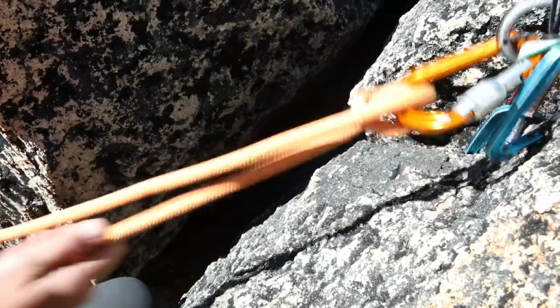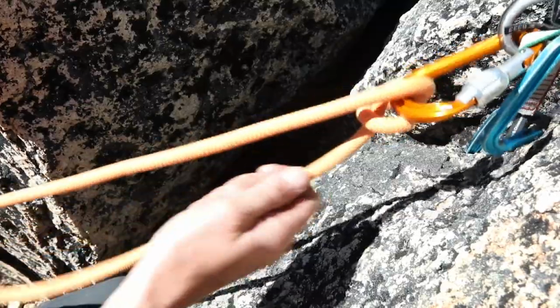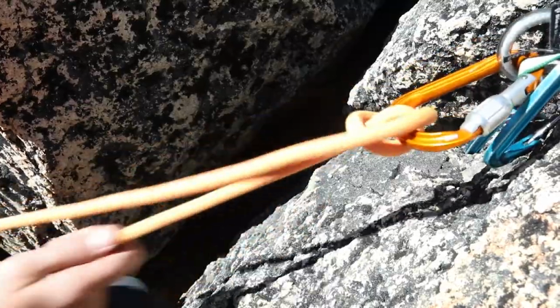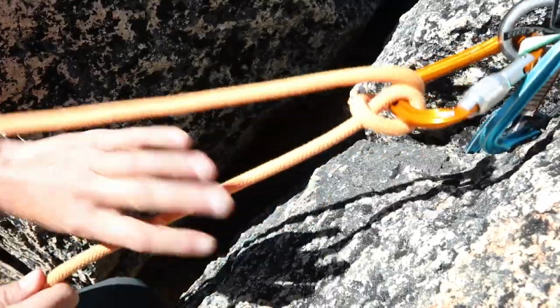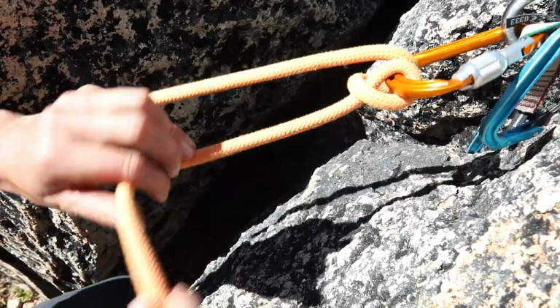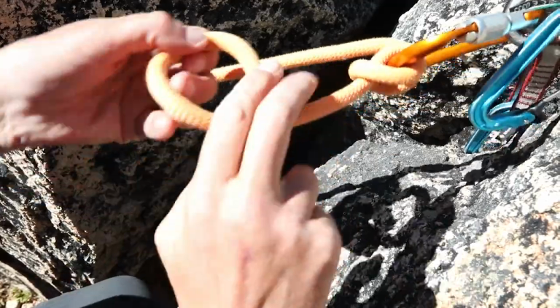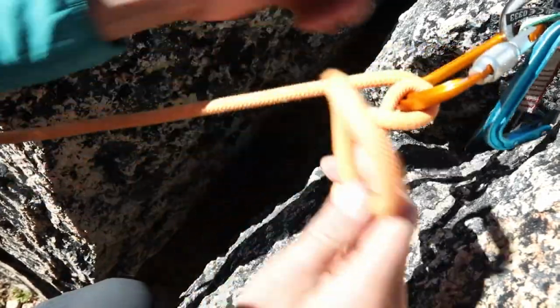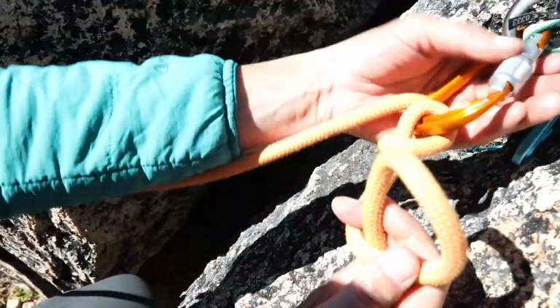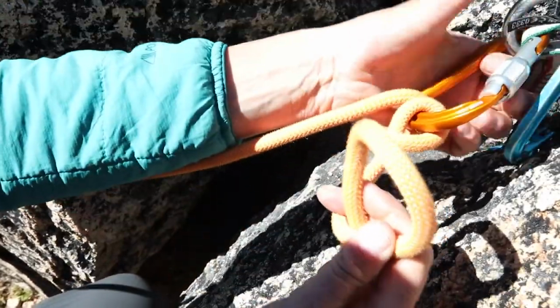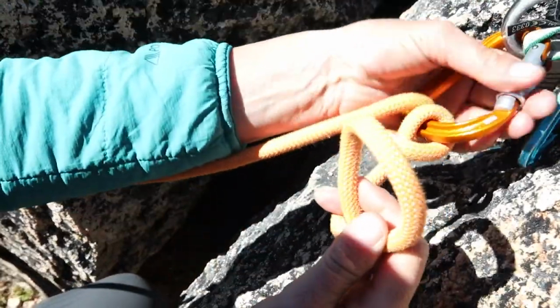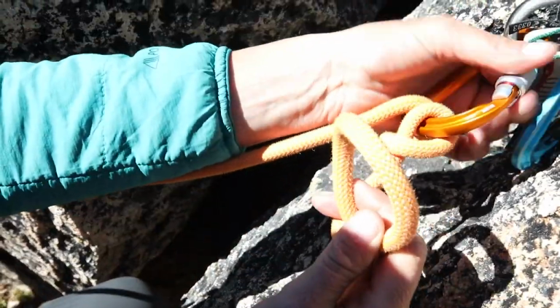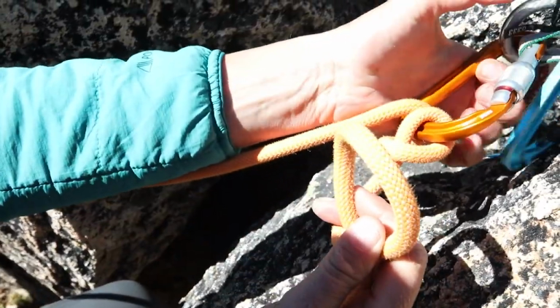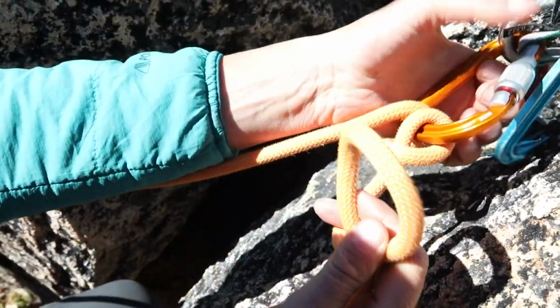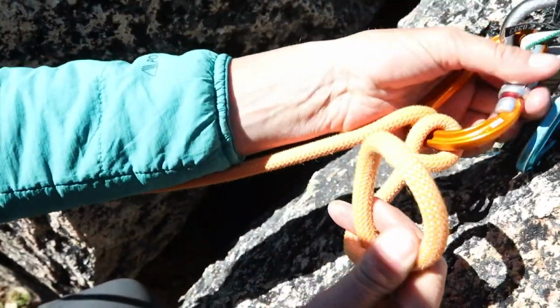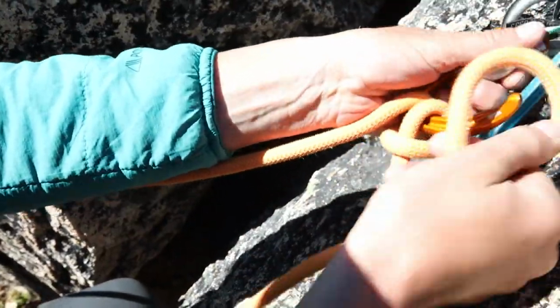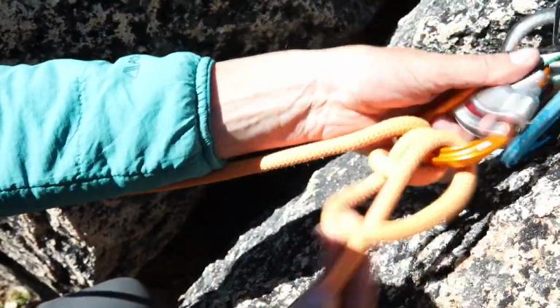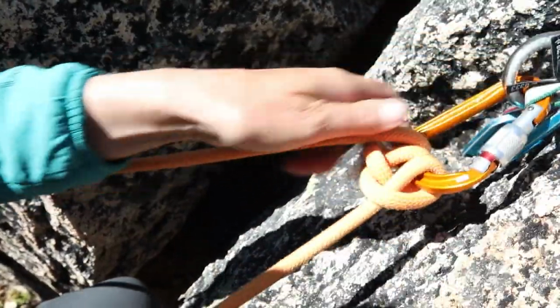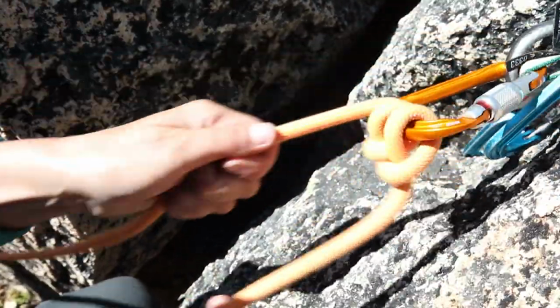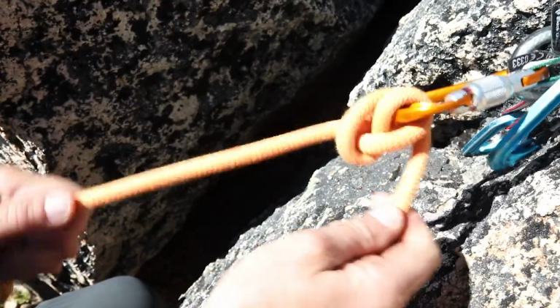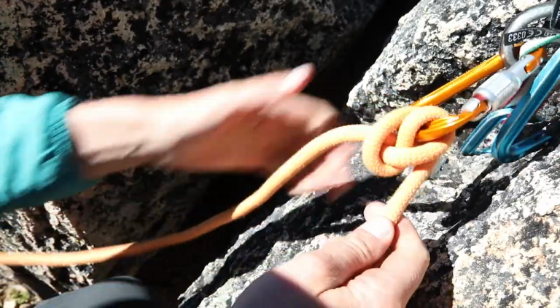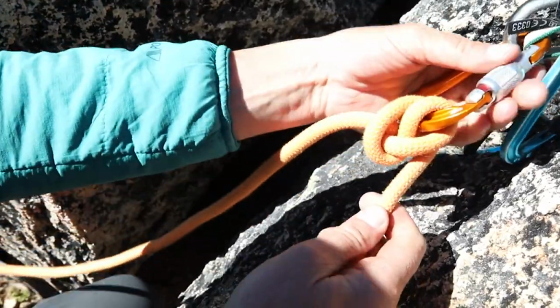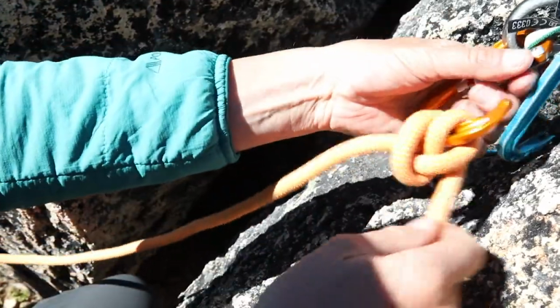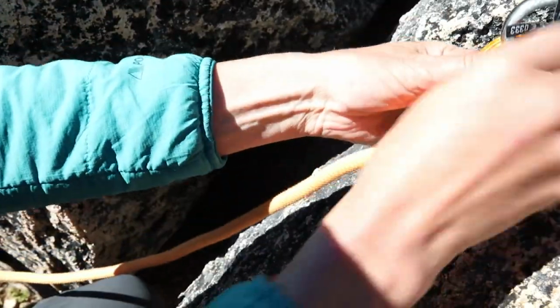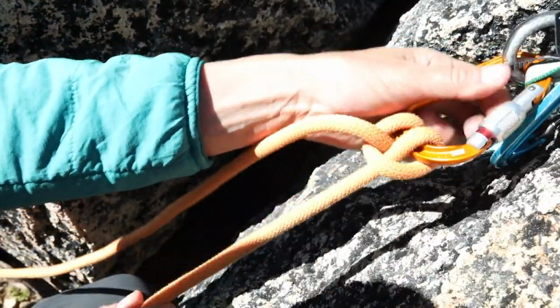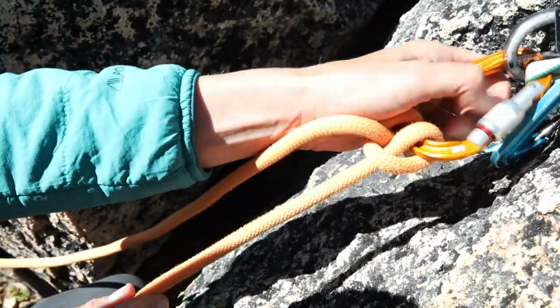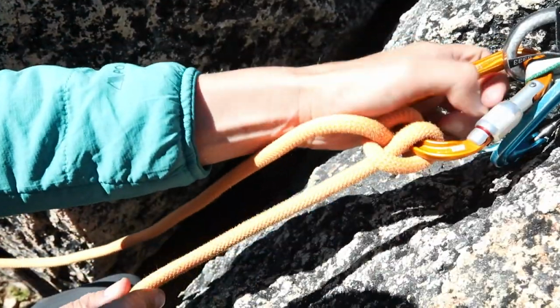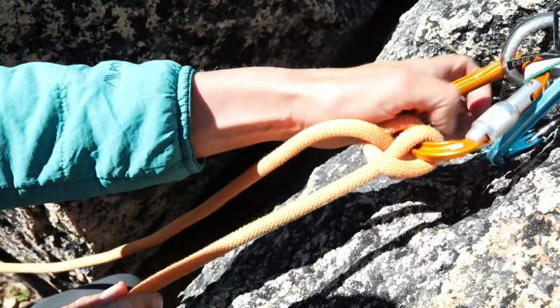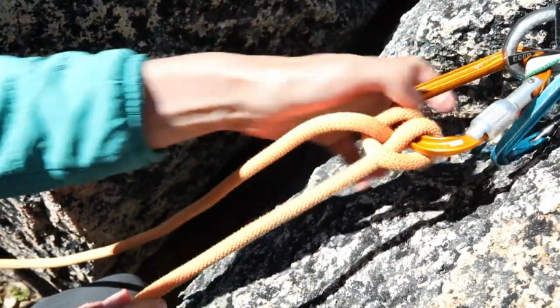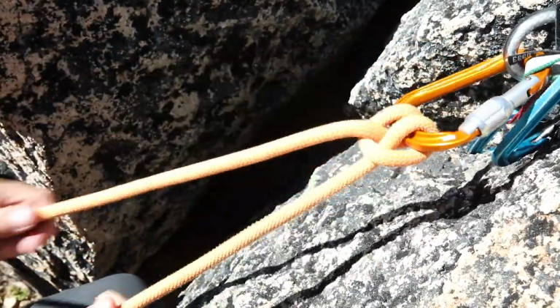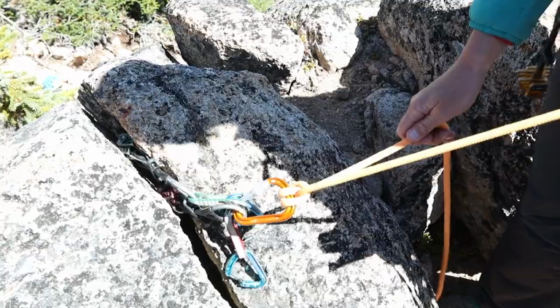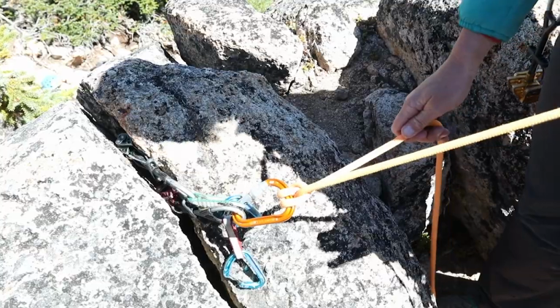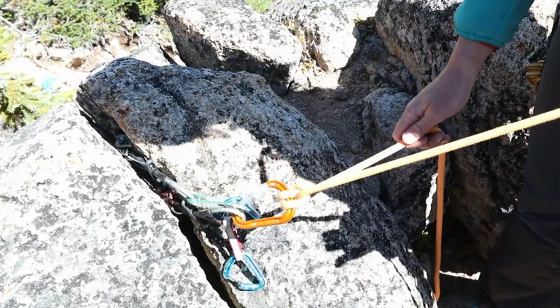So using the brake strand, I'll just repeat the same motion I did to make the munter, jump it back over, and then to neaten things up, I can take this last strand out, and he's secure.